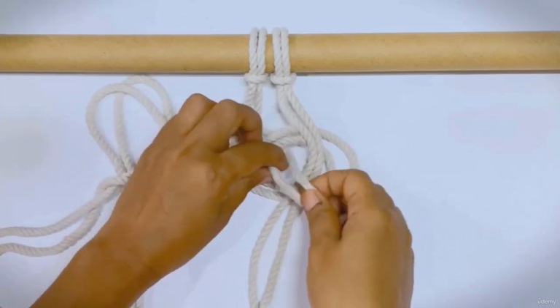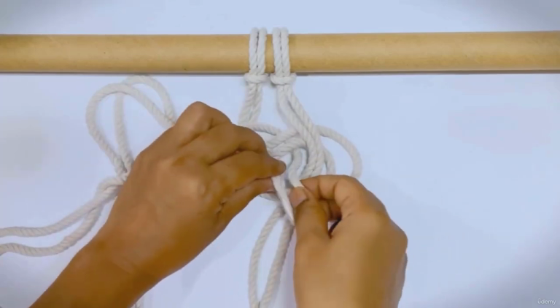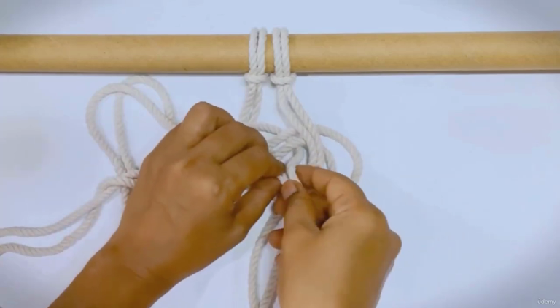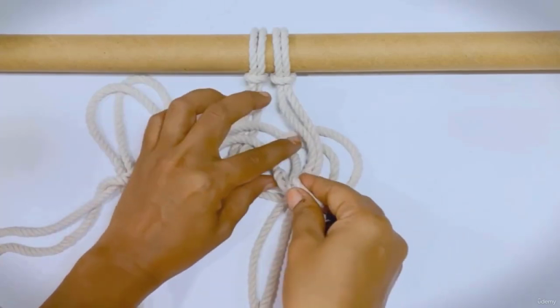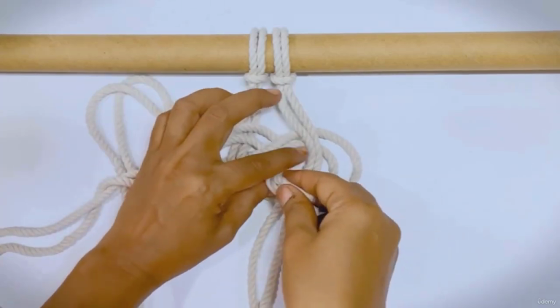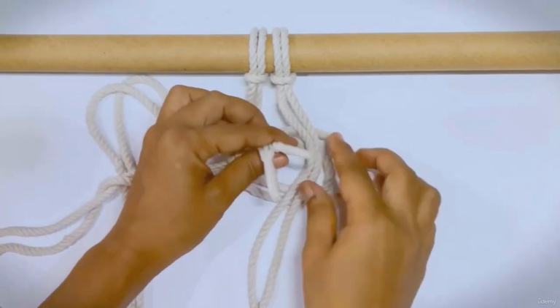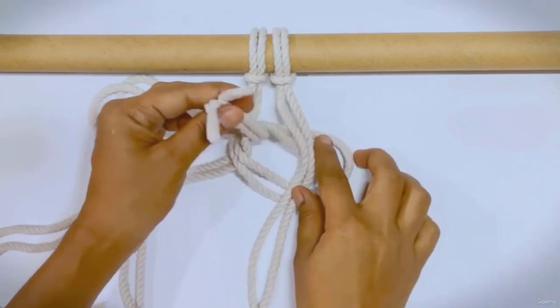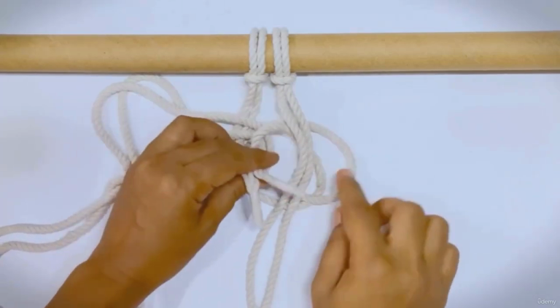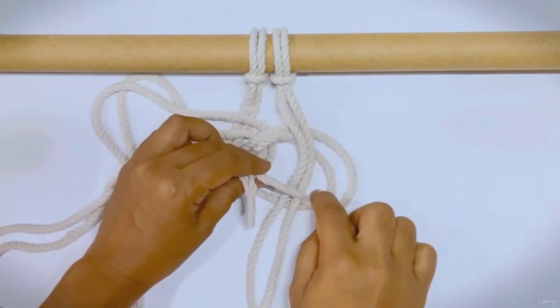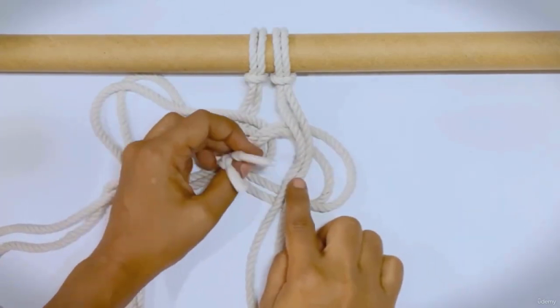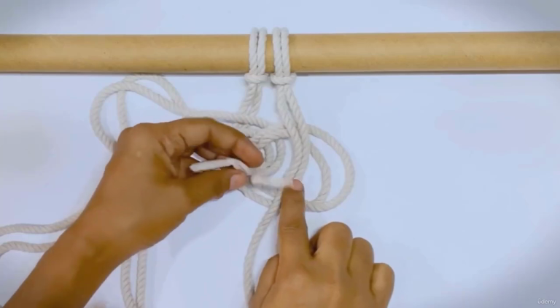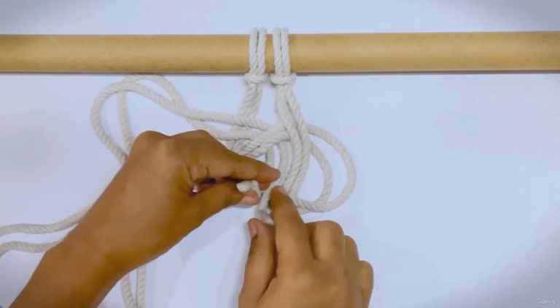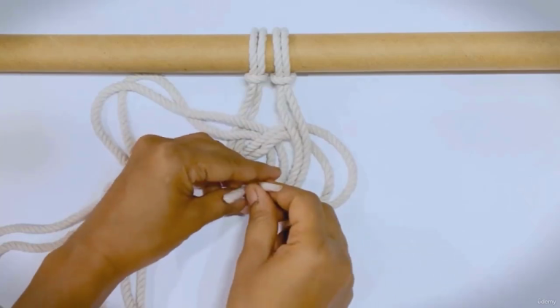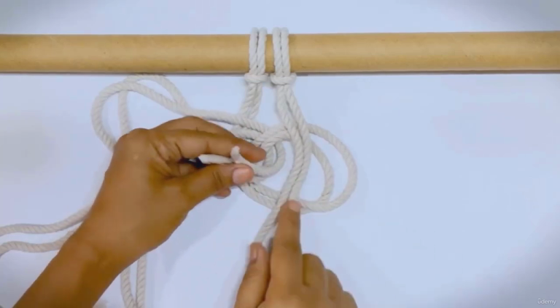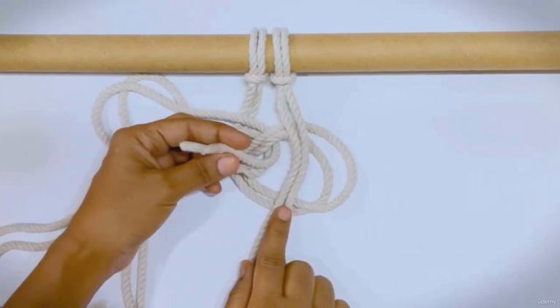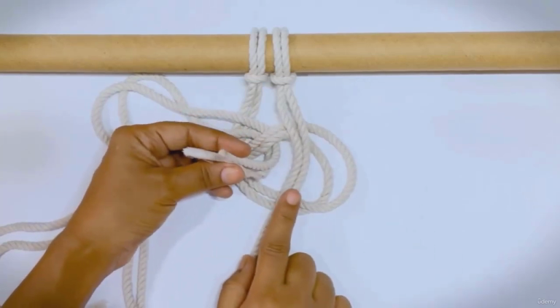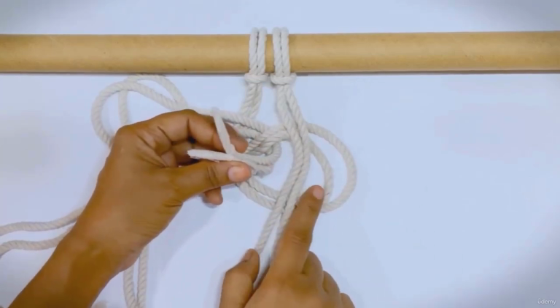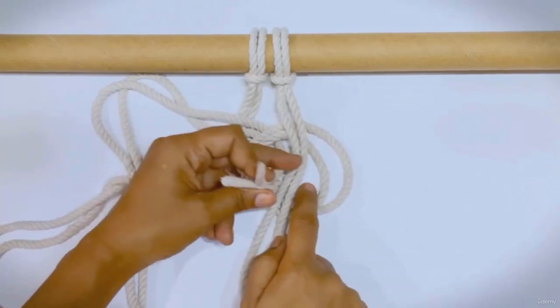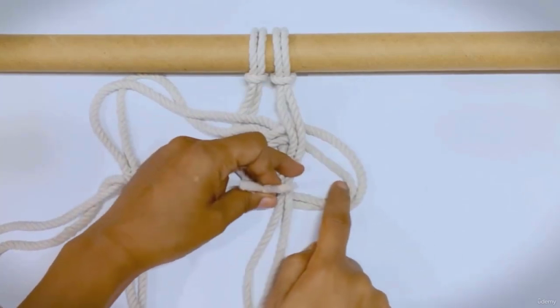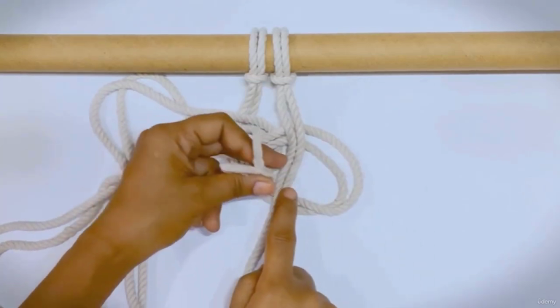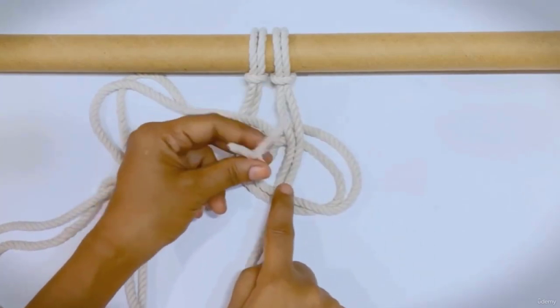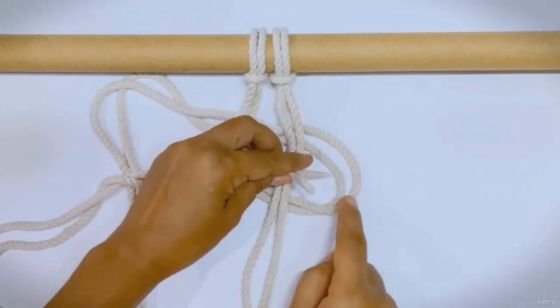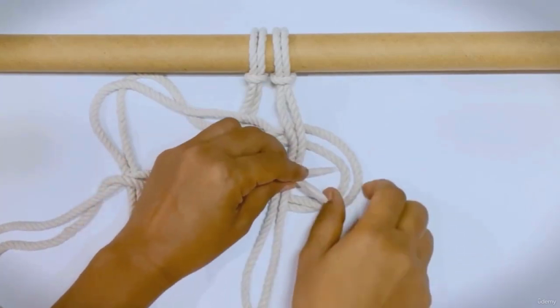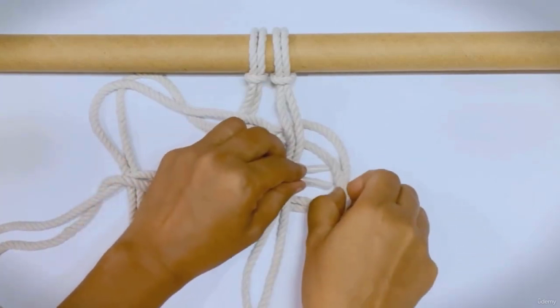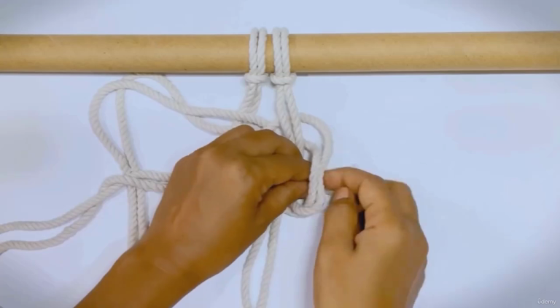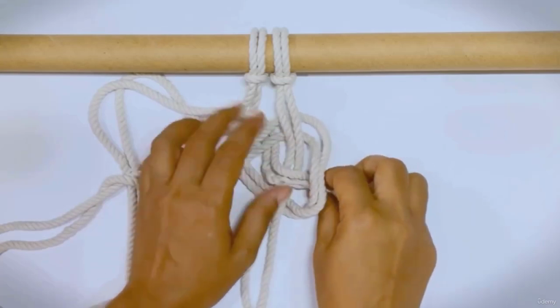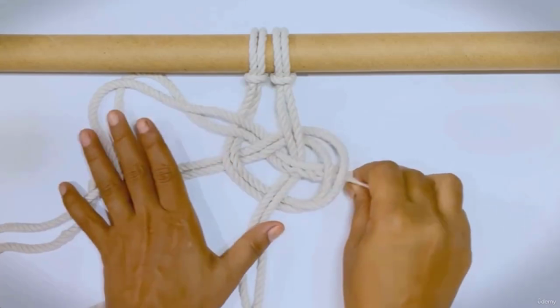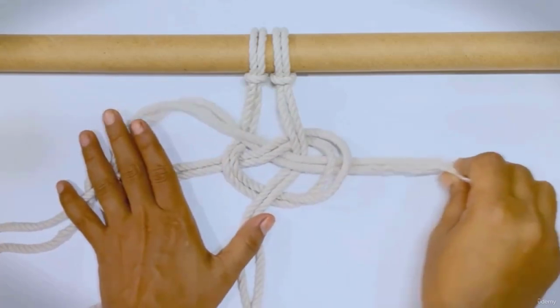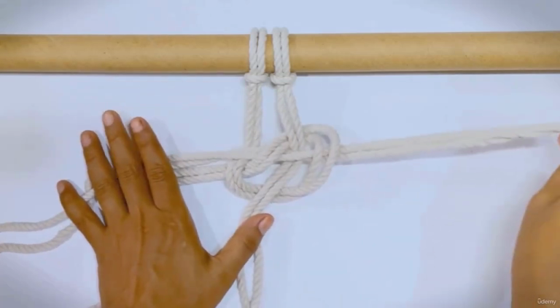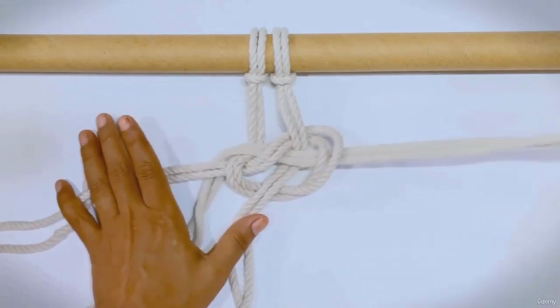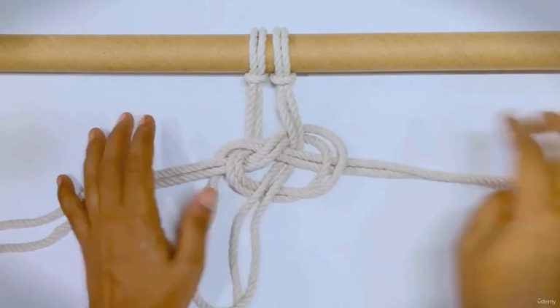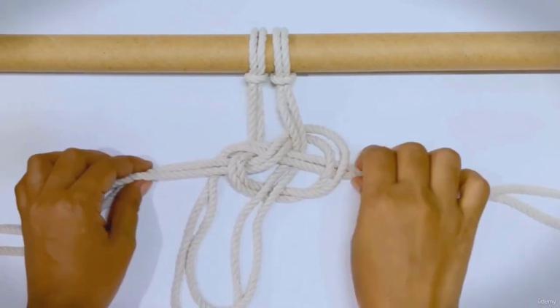Then, over the right cord and pull them through the bottom of the circular loop. Finally, pull both the right and left cords to tighten them.